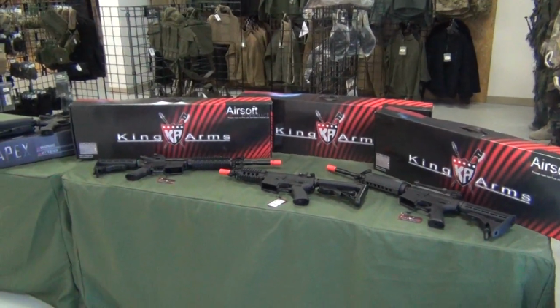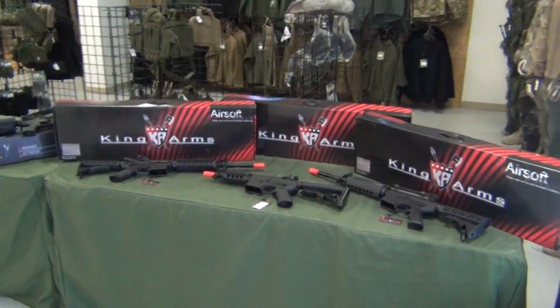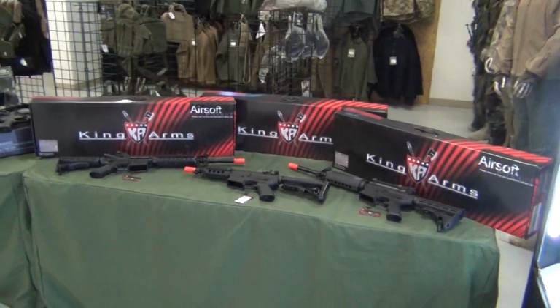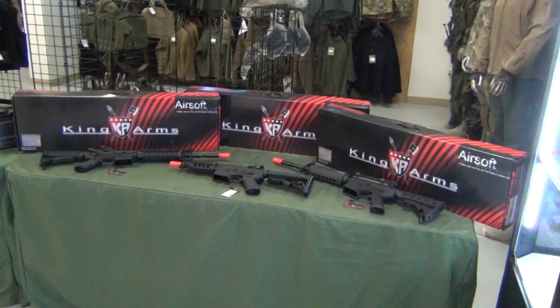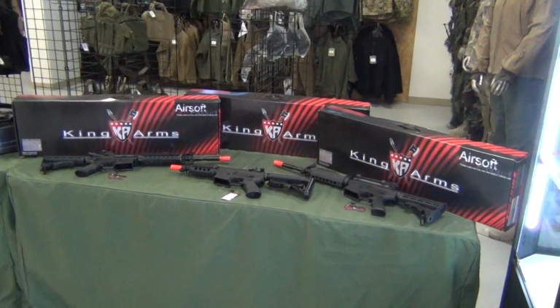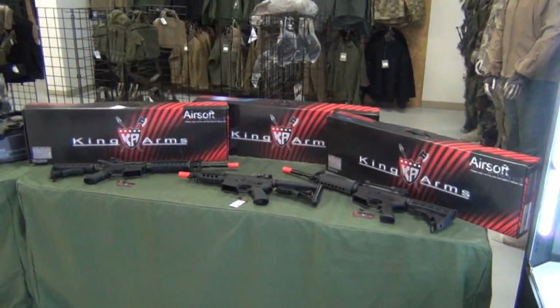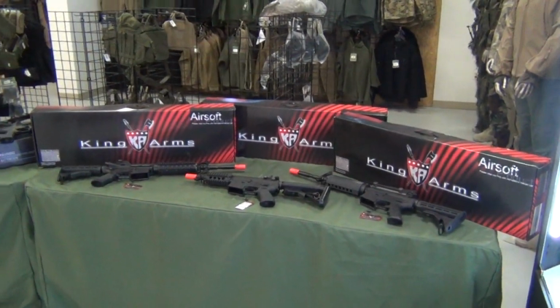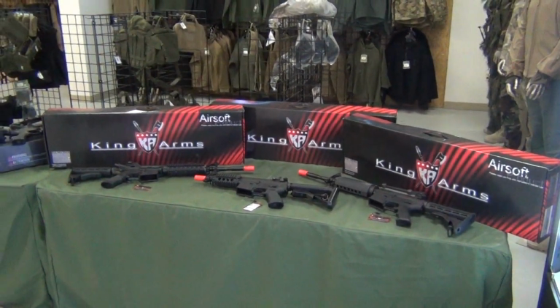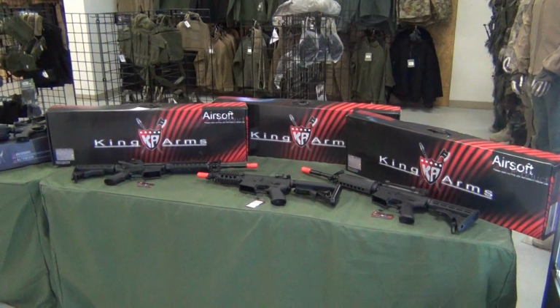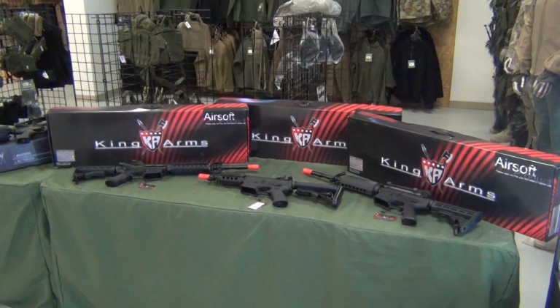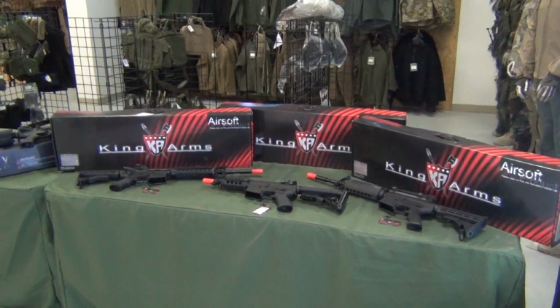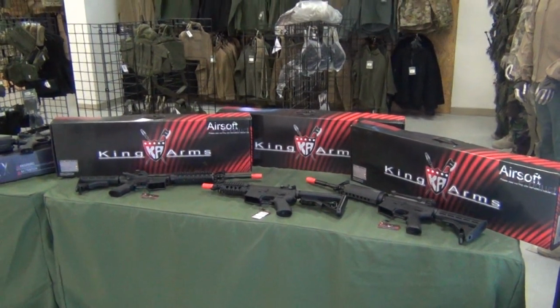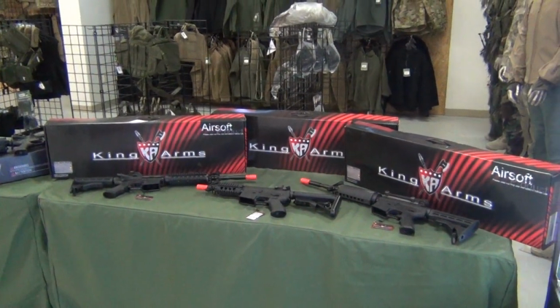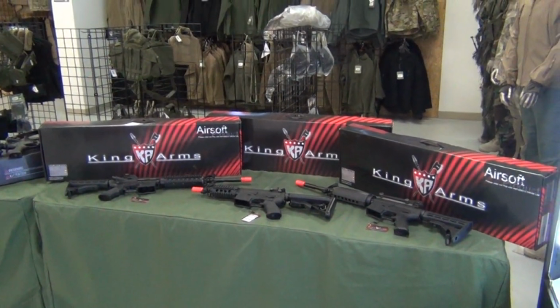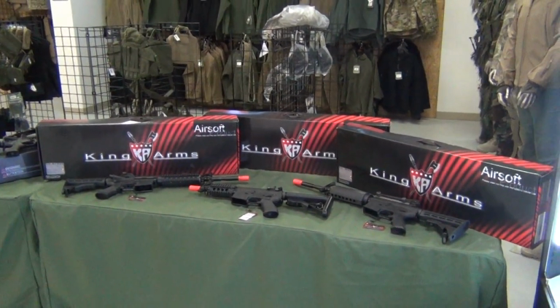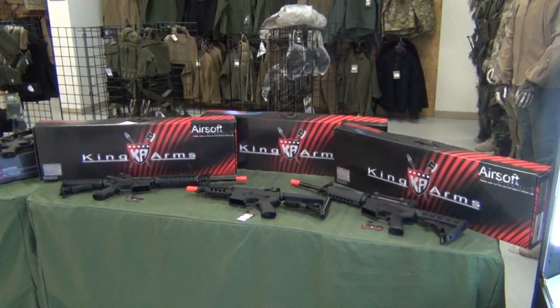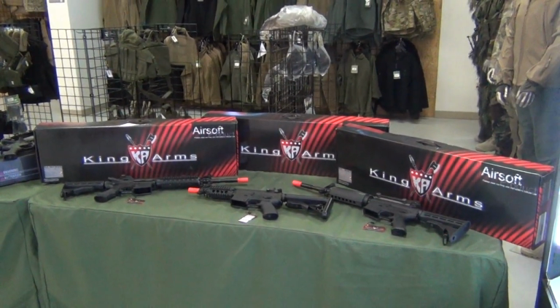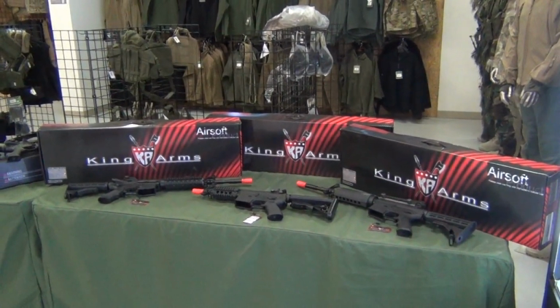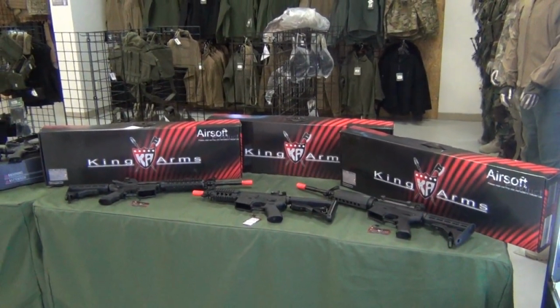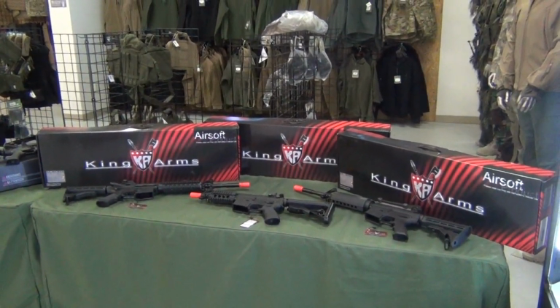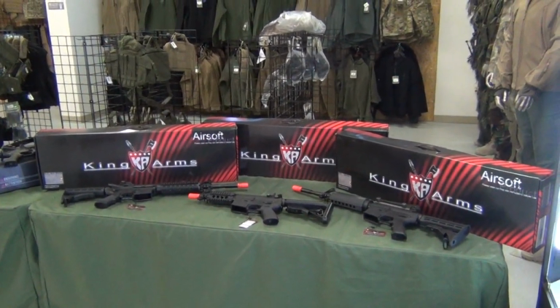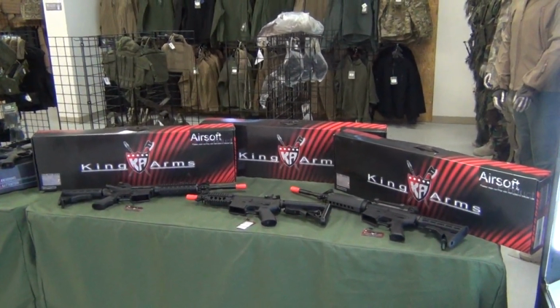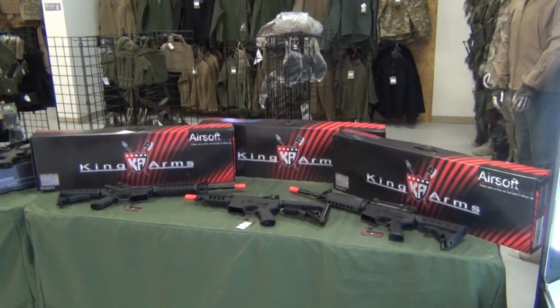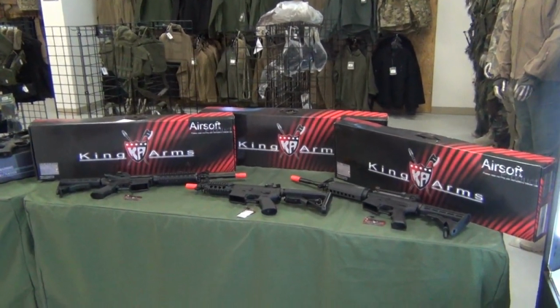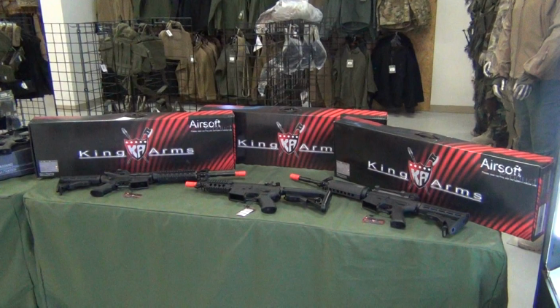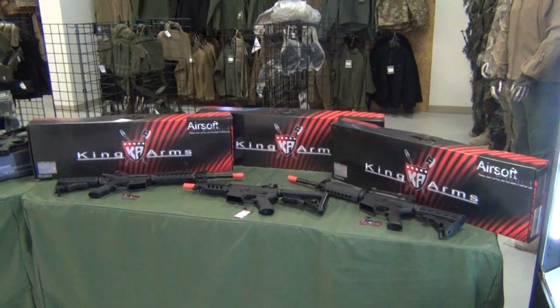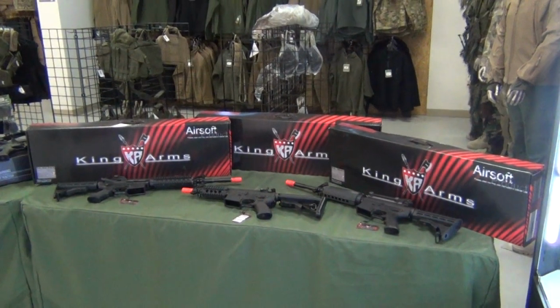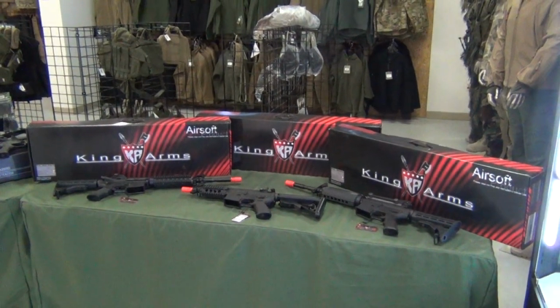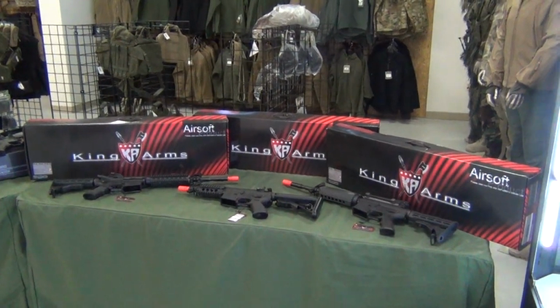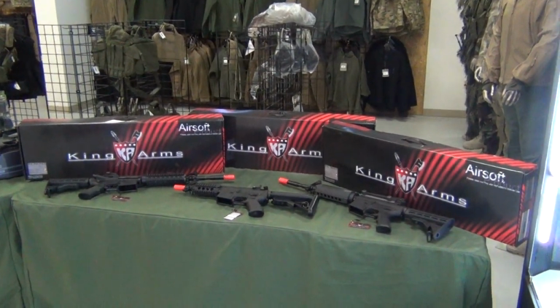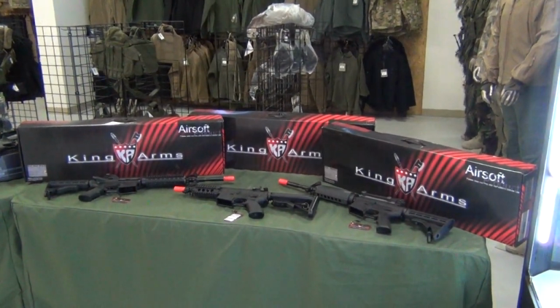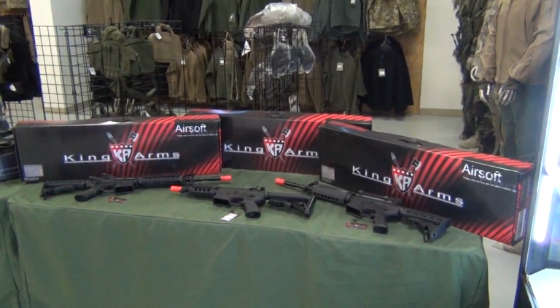We're also having a sale this coming Saturday — it's kind of a gear-up sale for Bob's Rebel Training Camp. We've got some great sponsors for the camp.